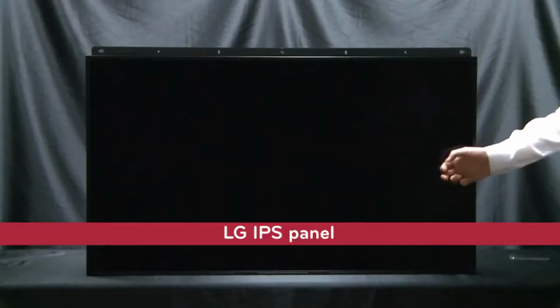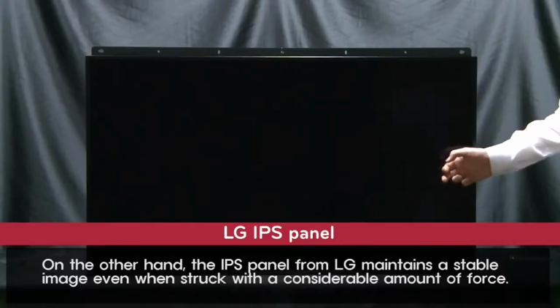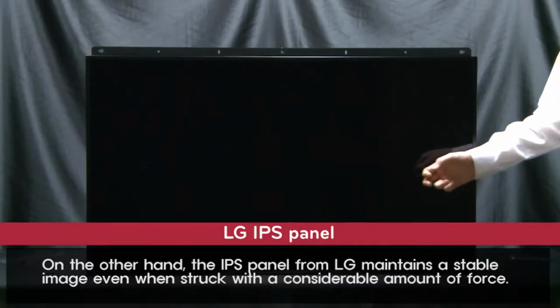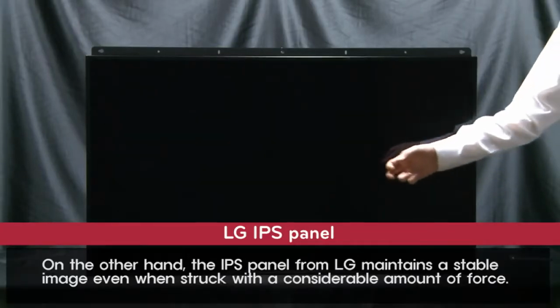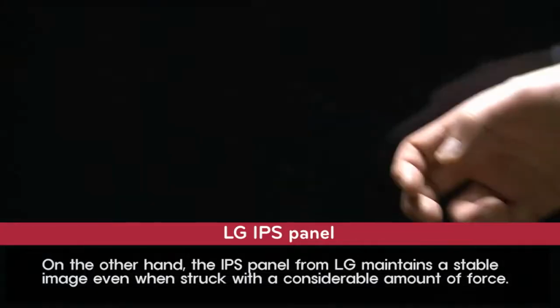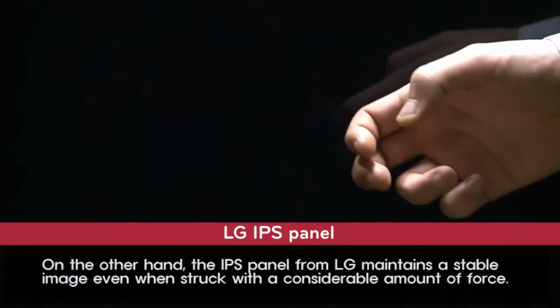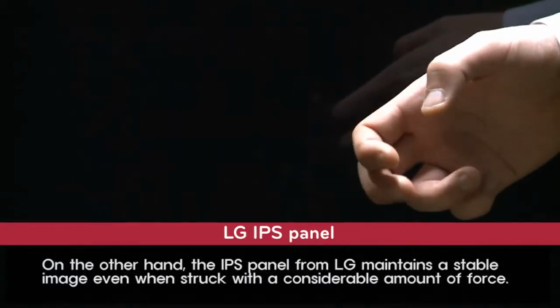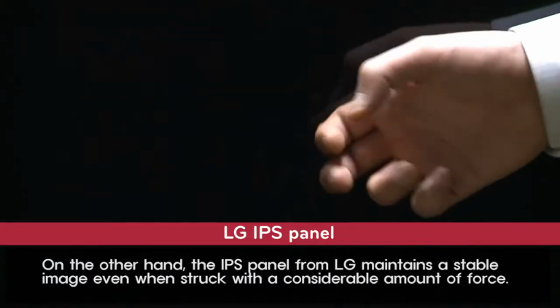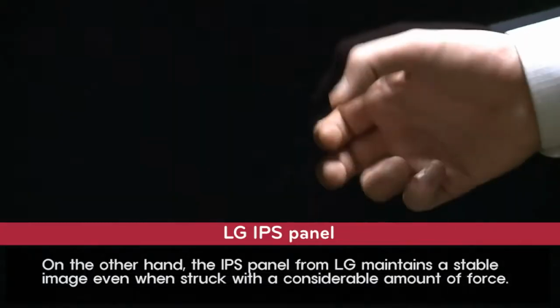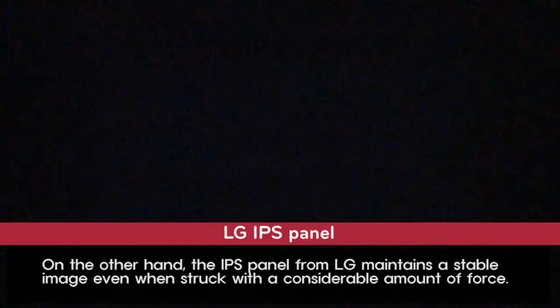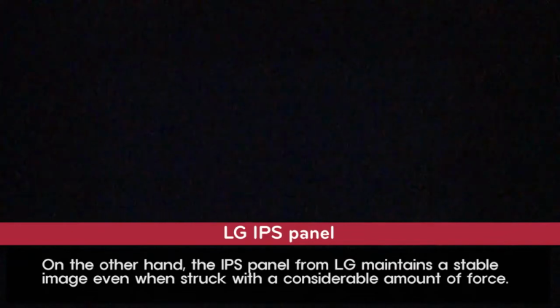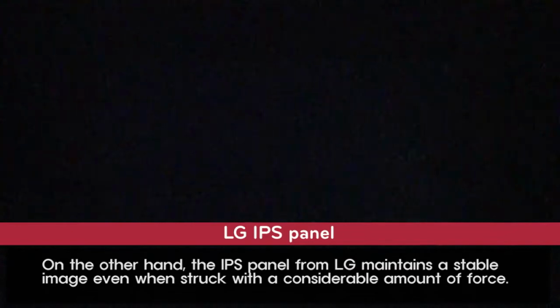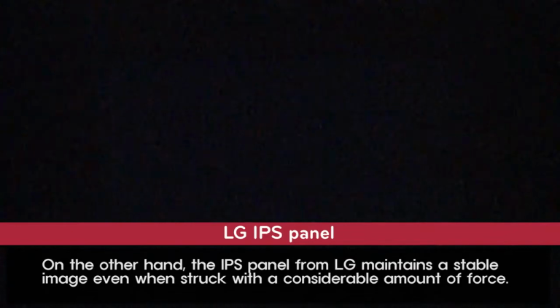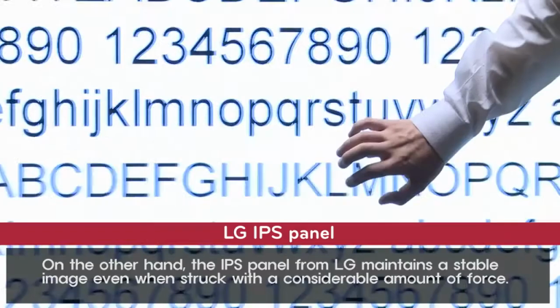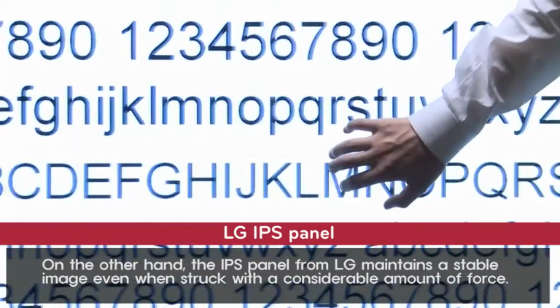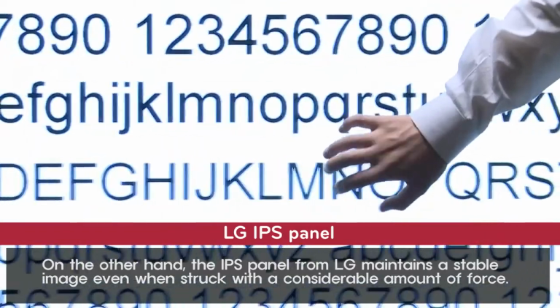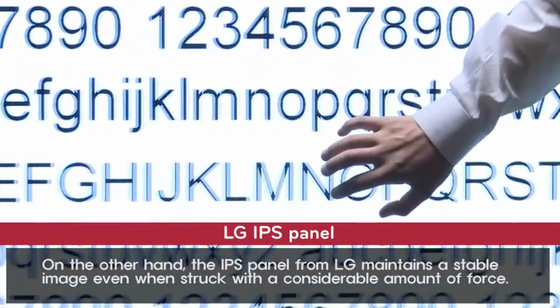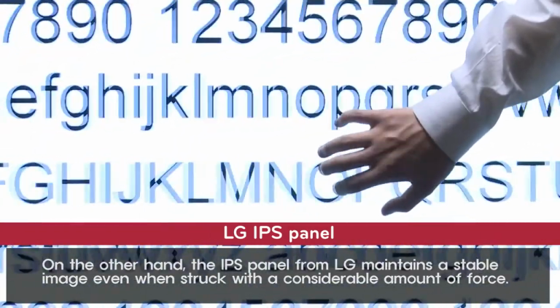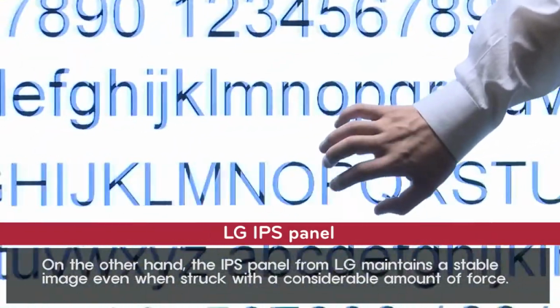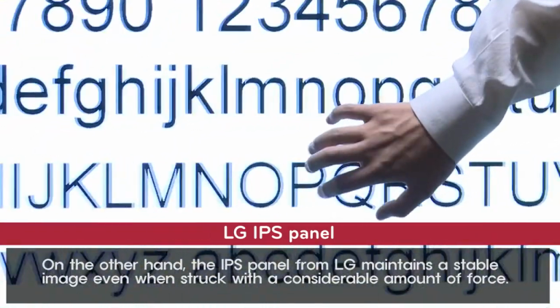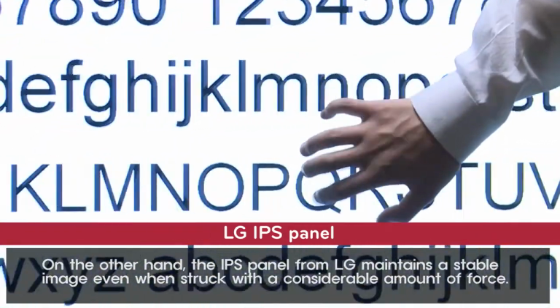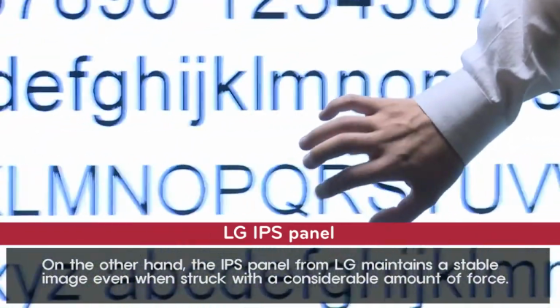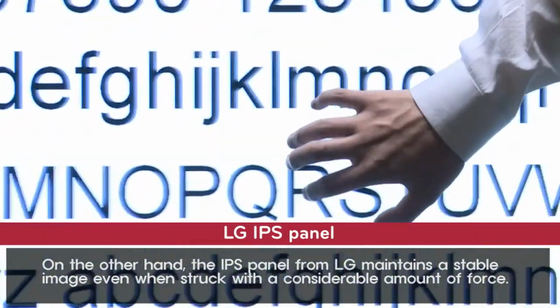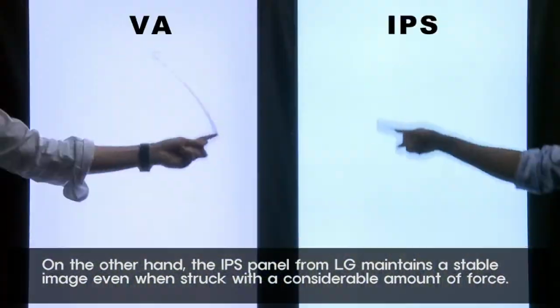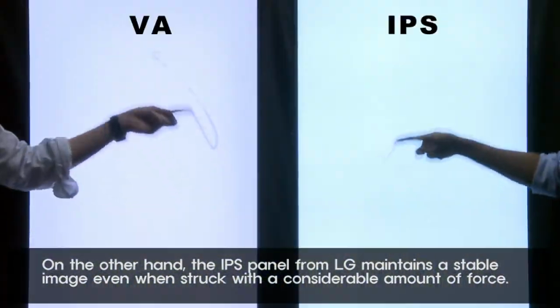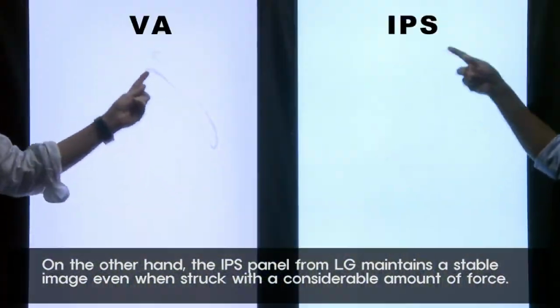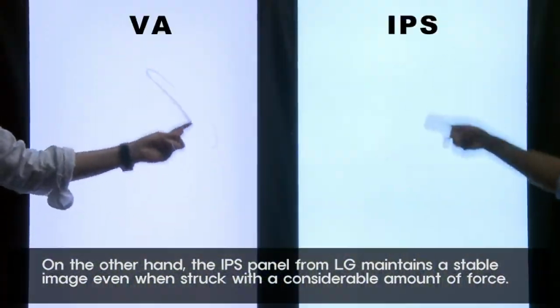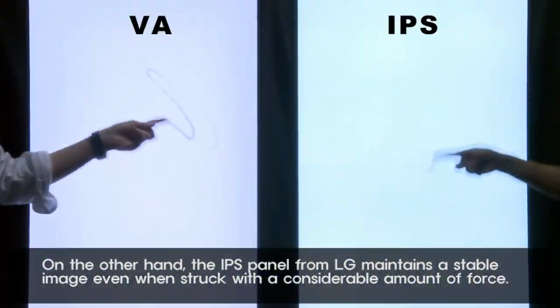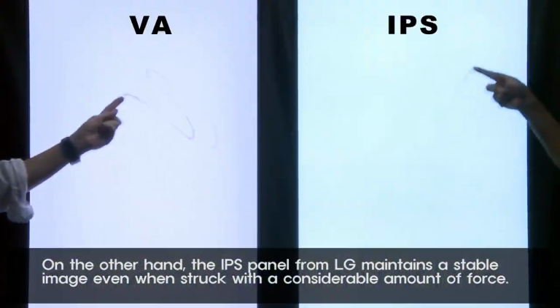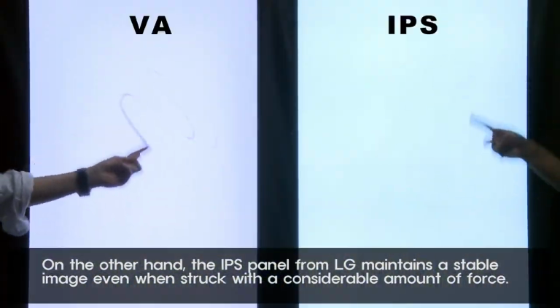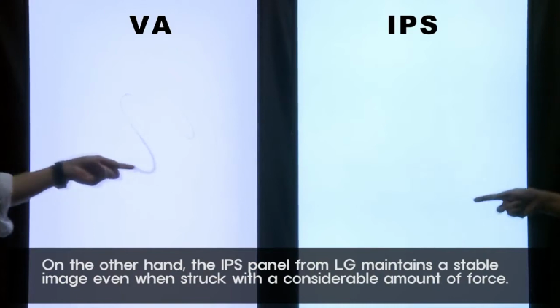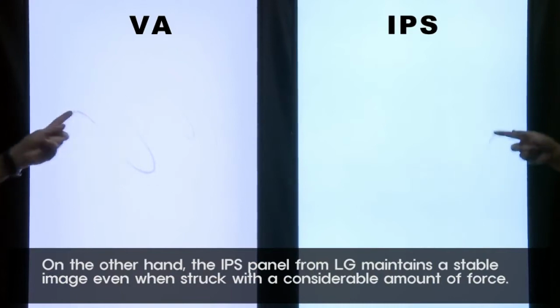On the other hand, the IPS panel from LG maintains a stable image even when struck with a considerable amount of force.